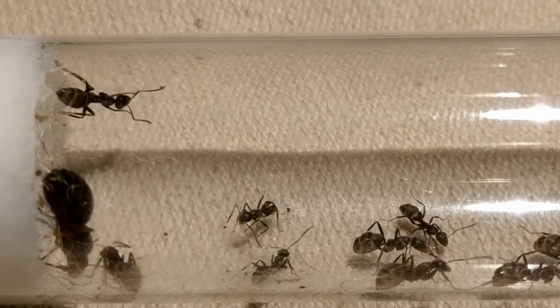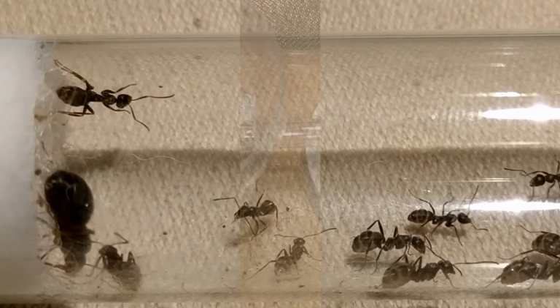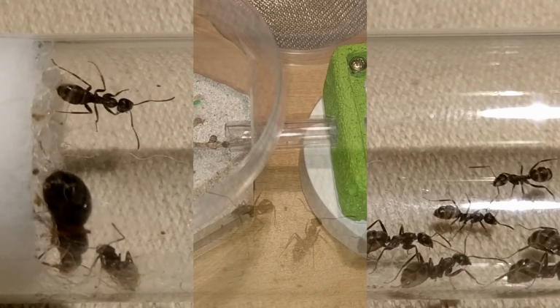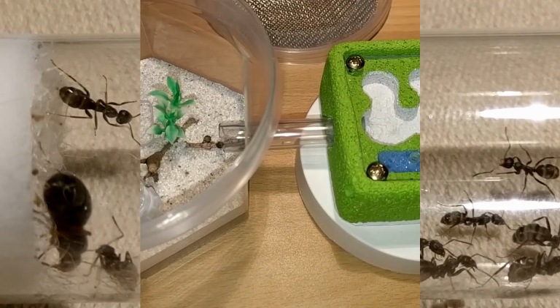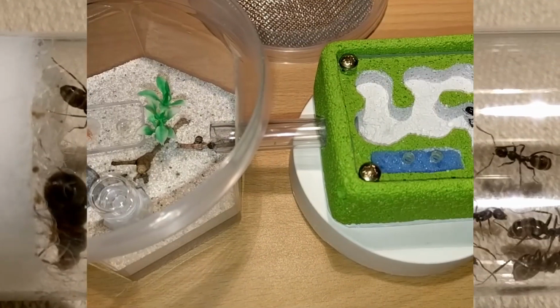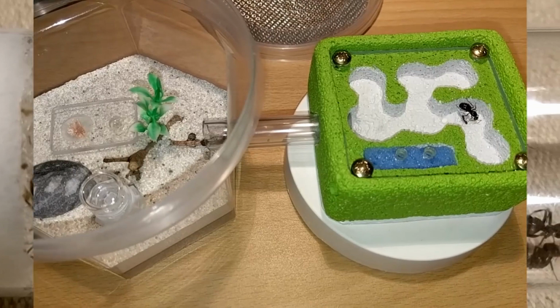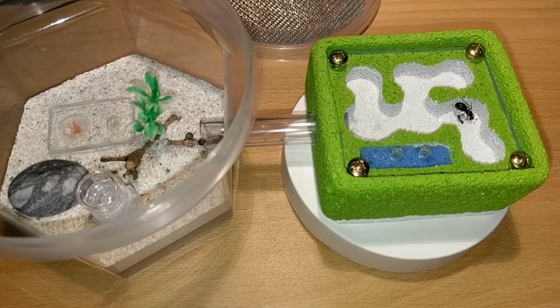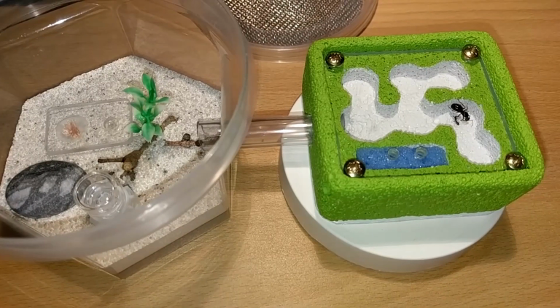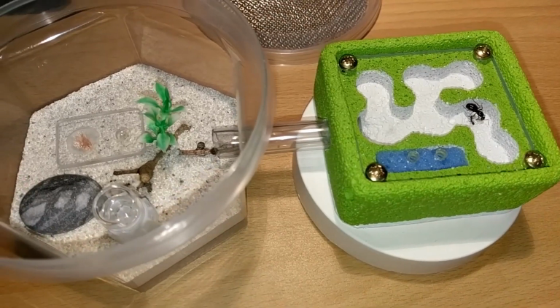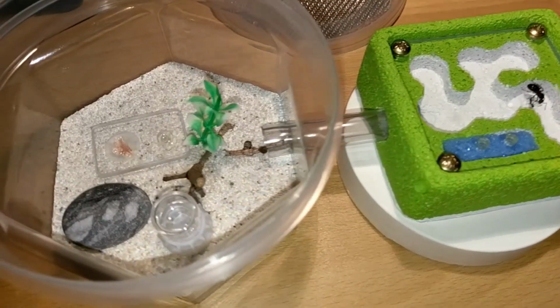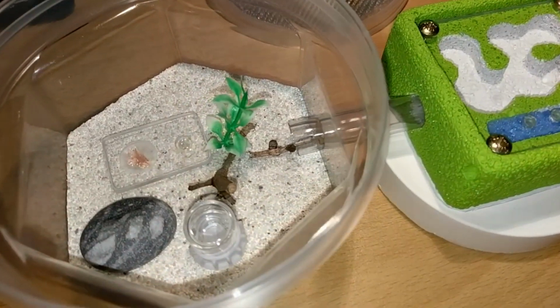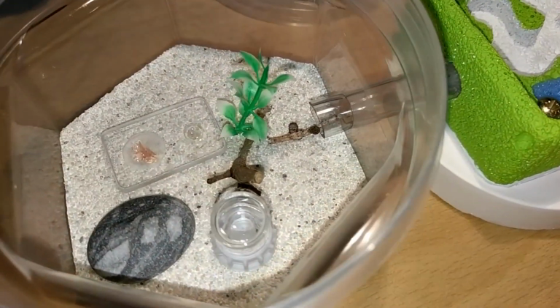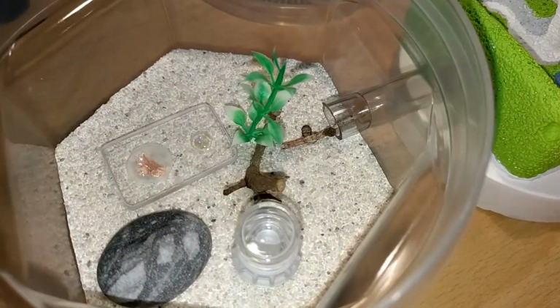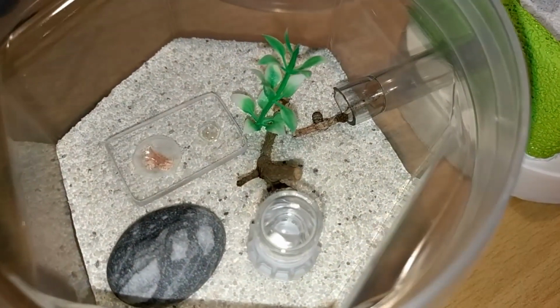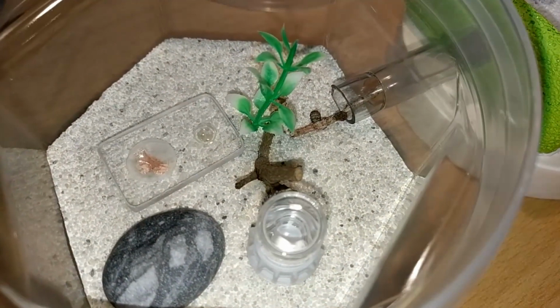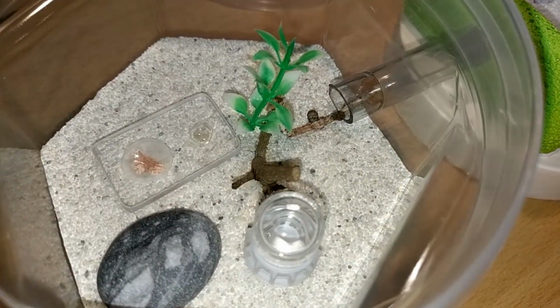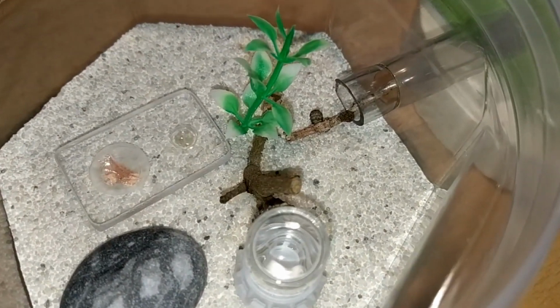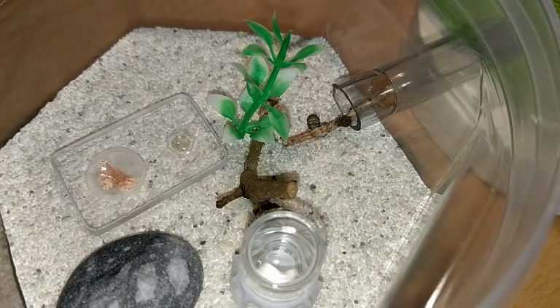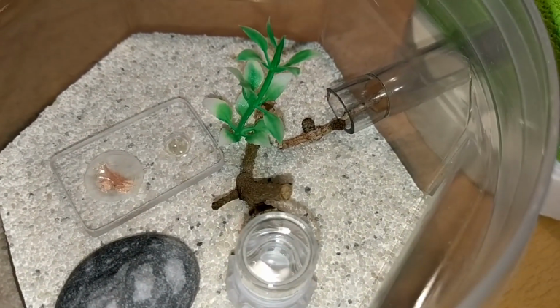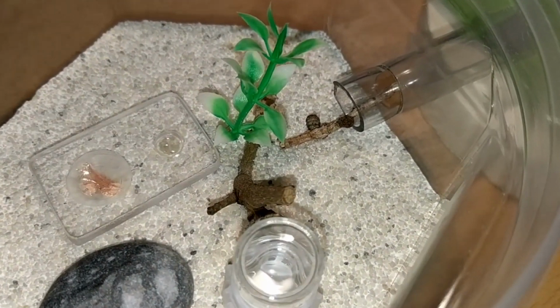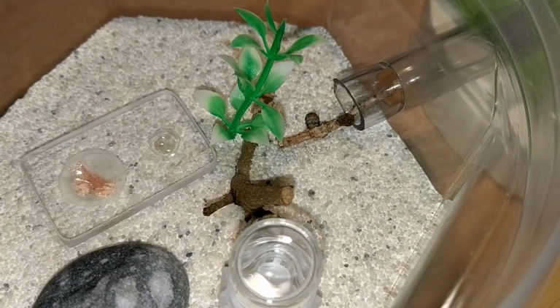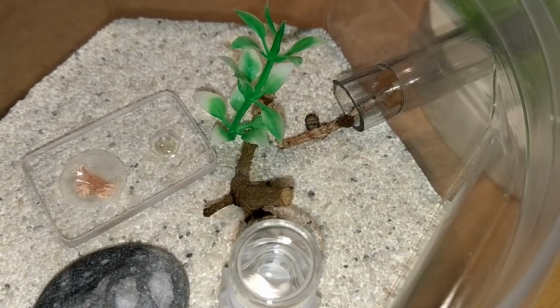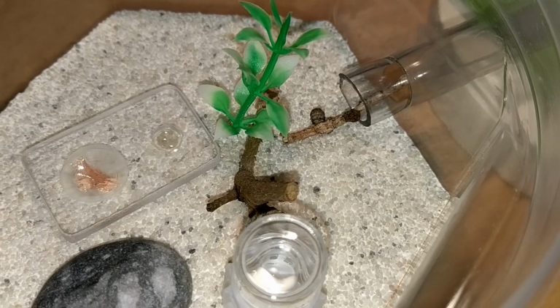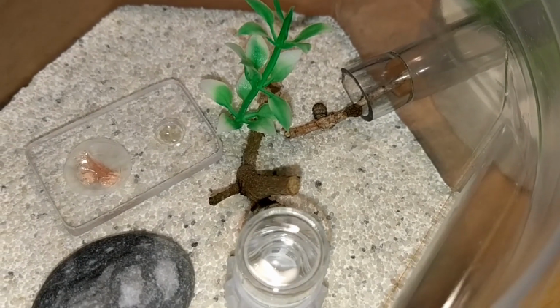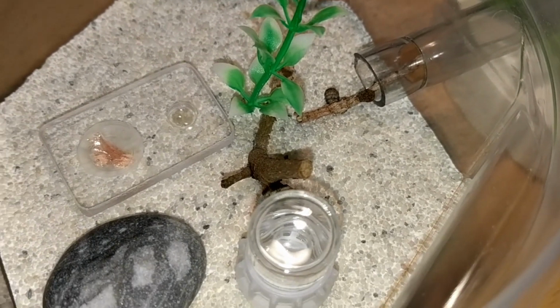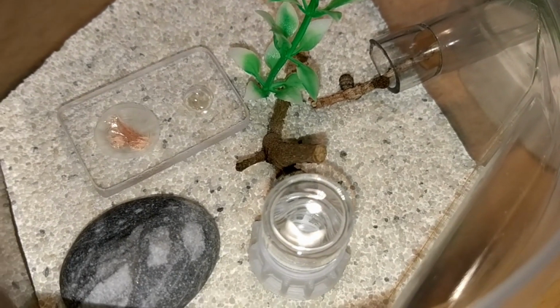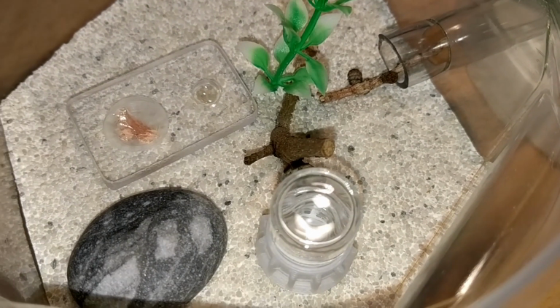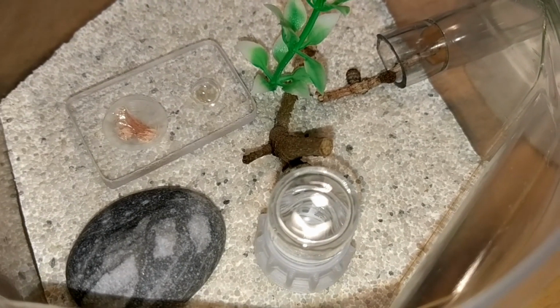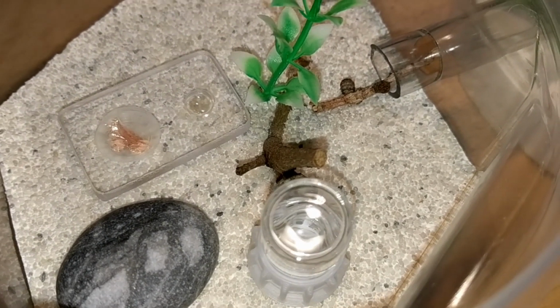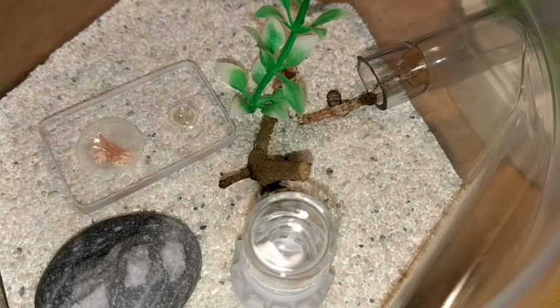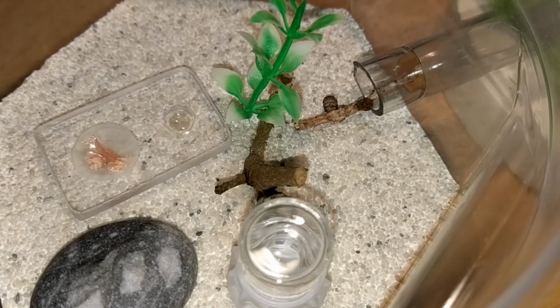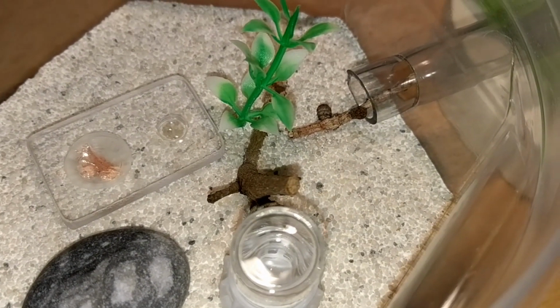Back to our little colony — it took them a day to move into their new home. Let's hope they love it as much as we love watching them.